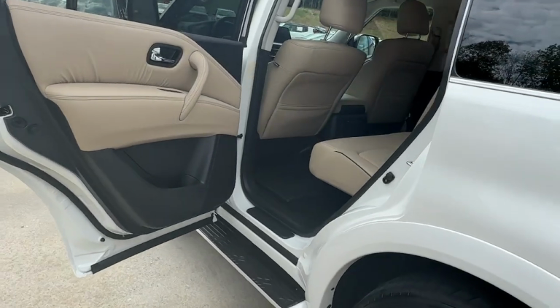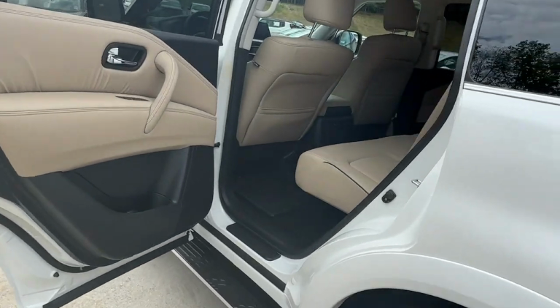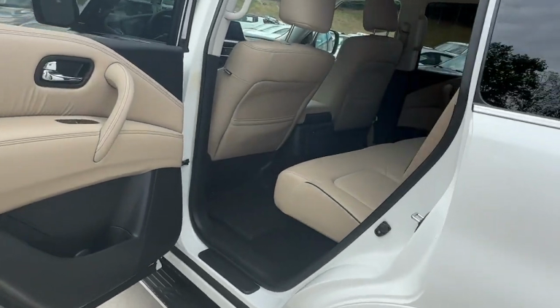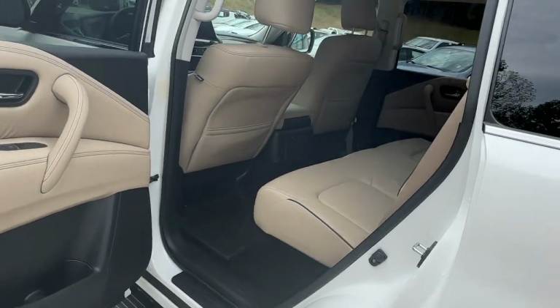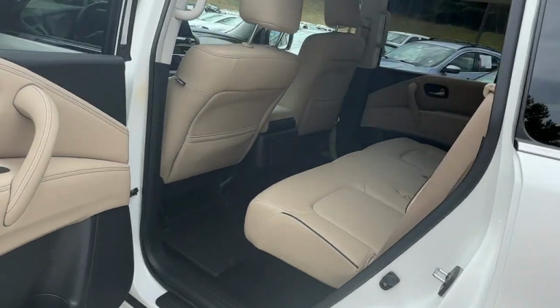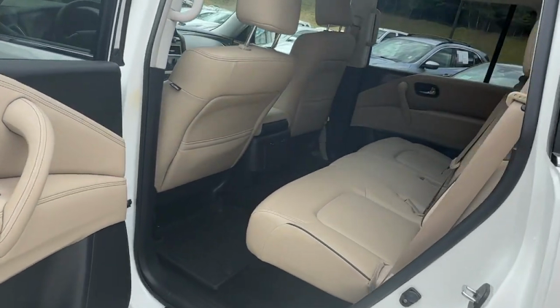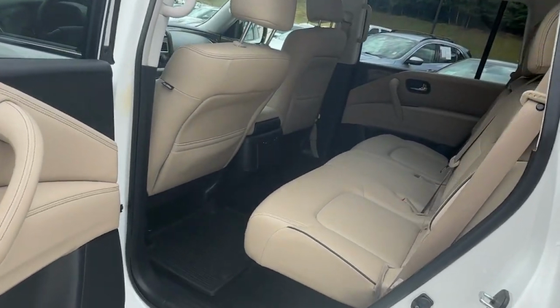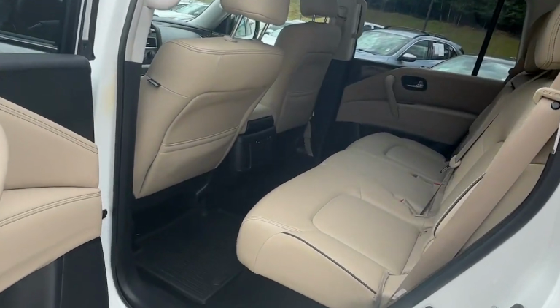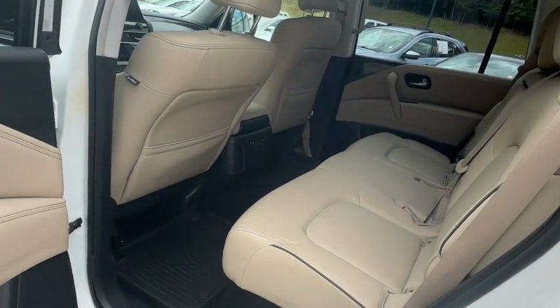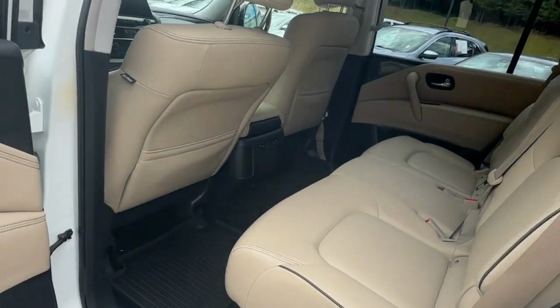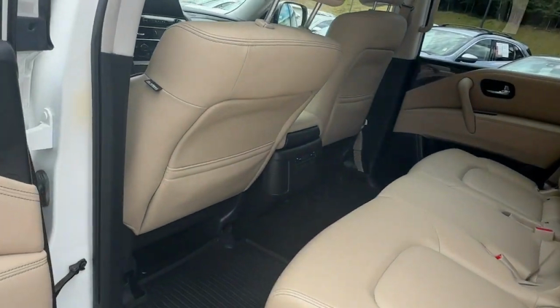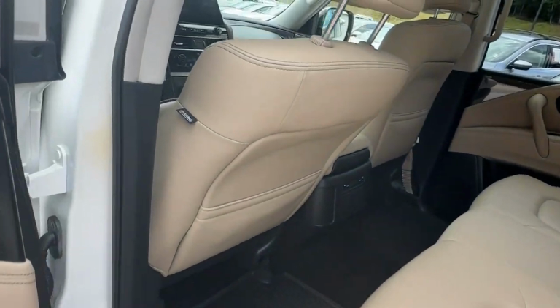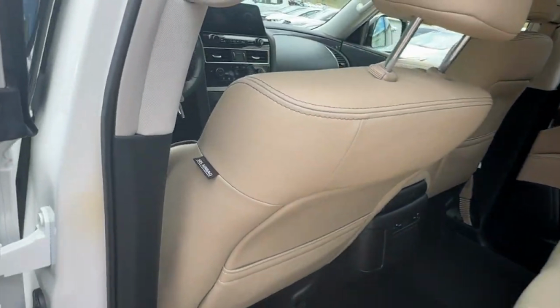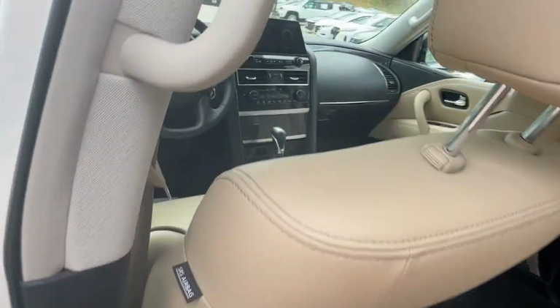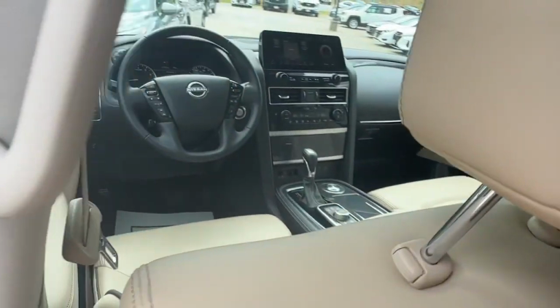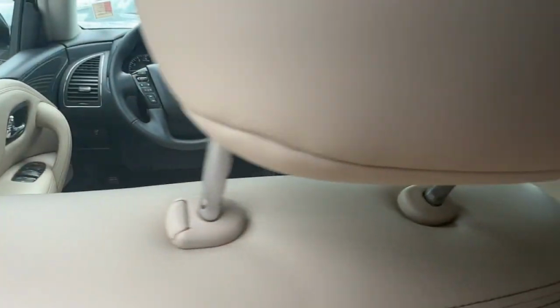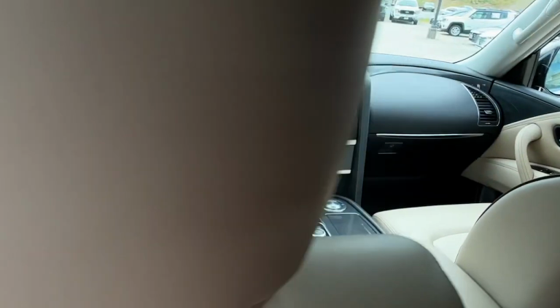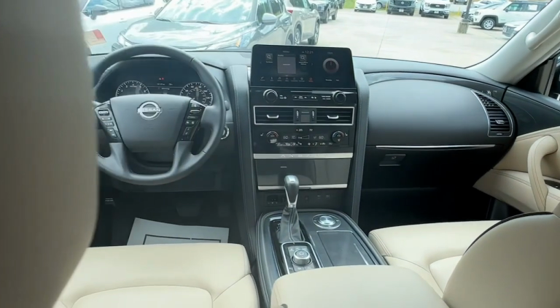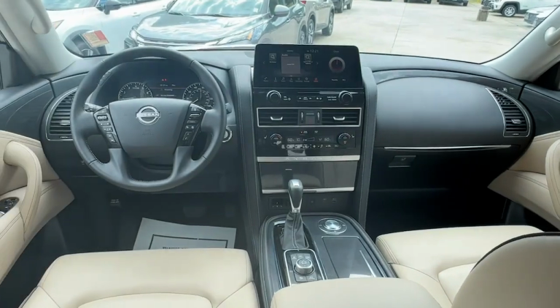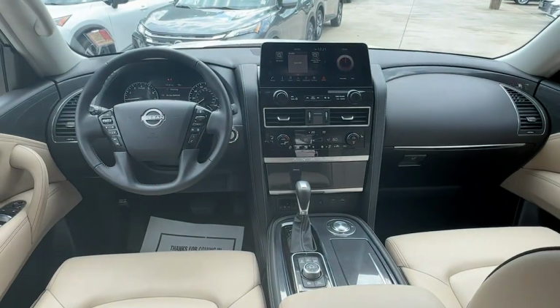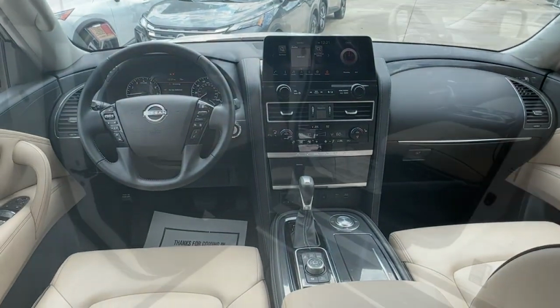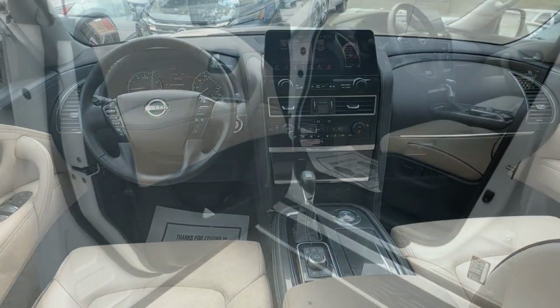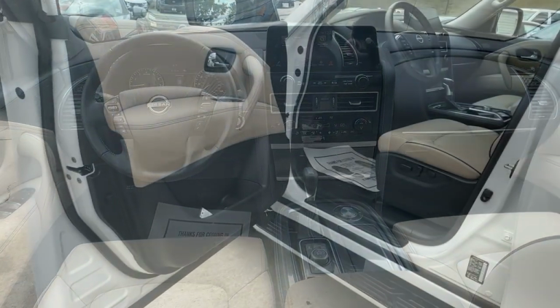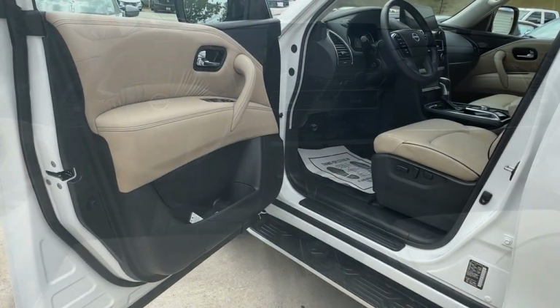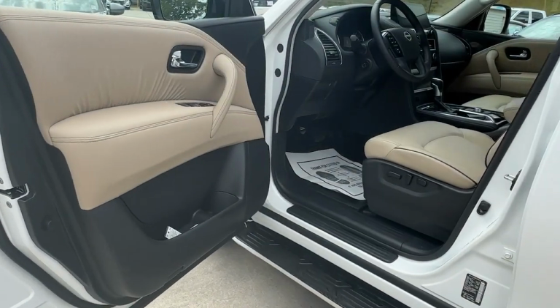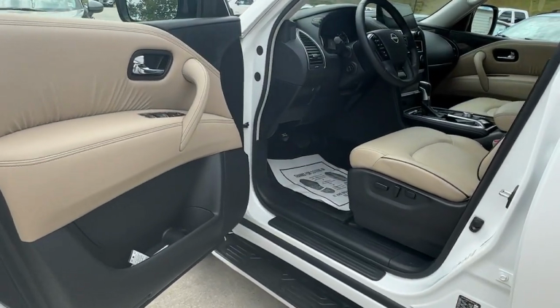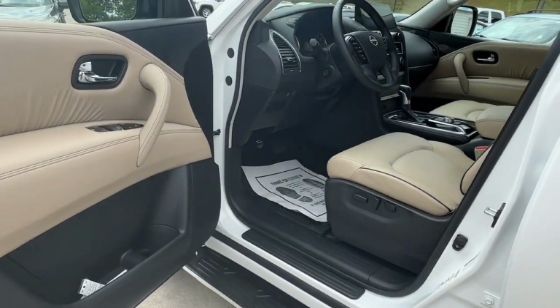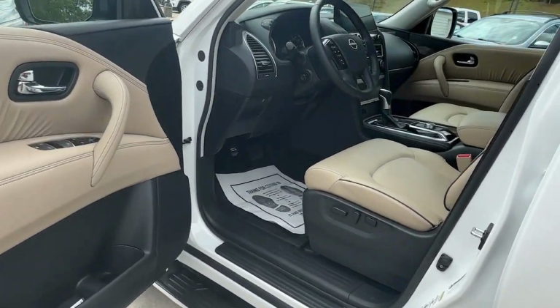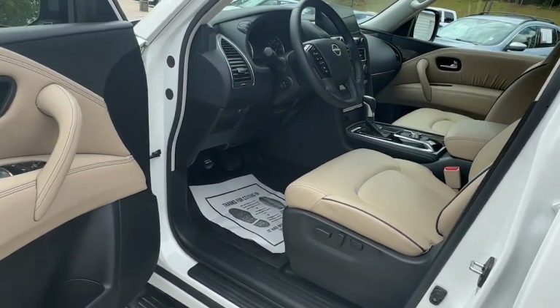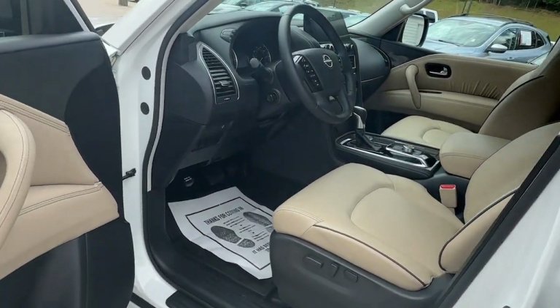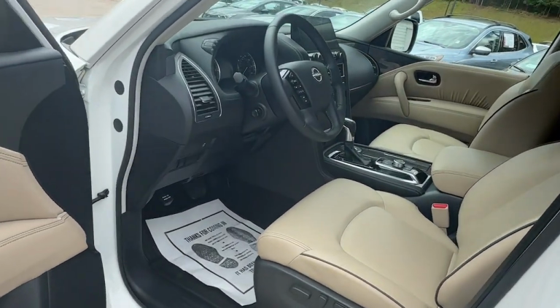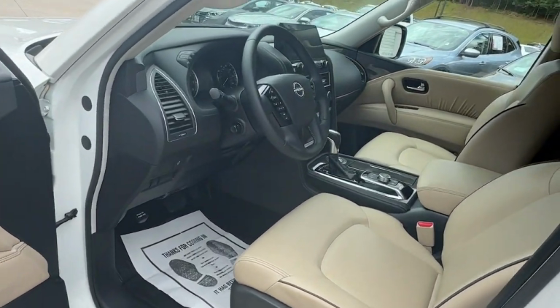Don't compromise on comfort to get the capability you want. Get into this remarkable Armada. Our team will give you an outstanding test drive experience.